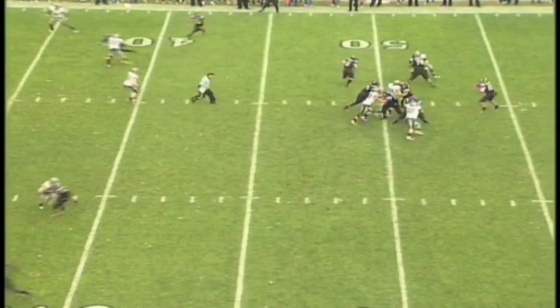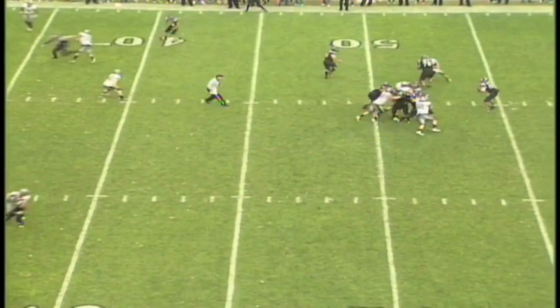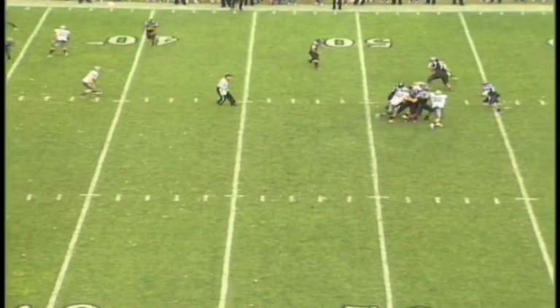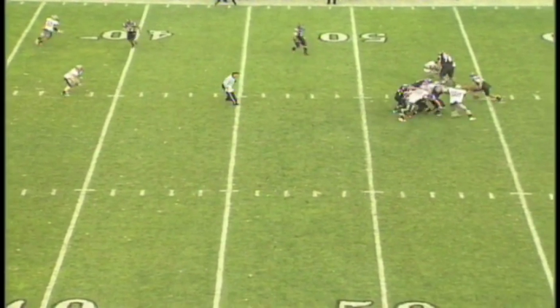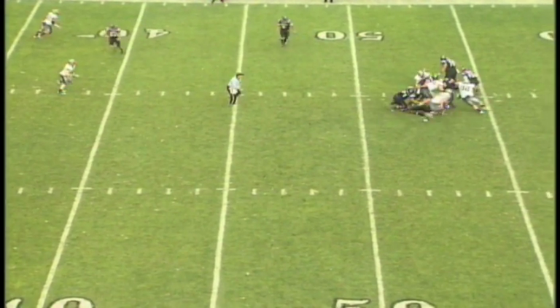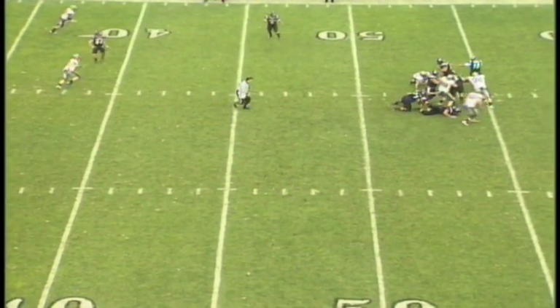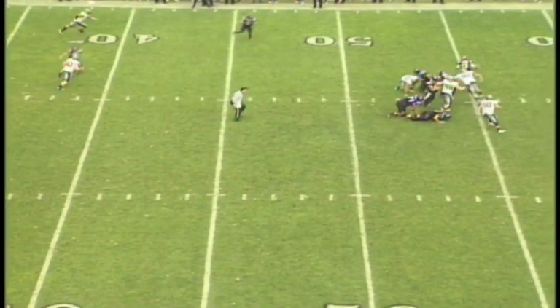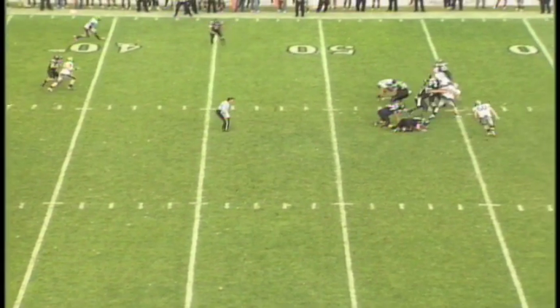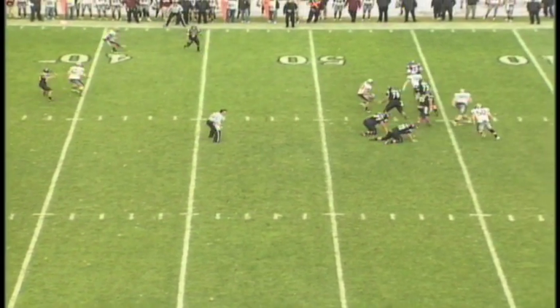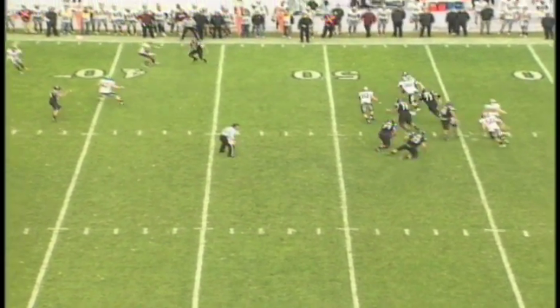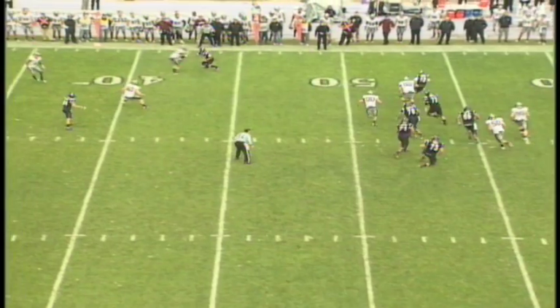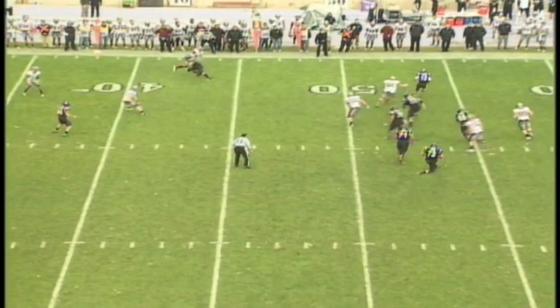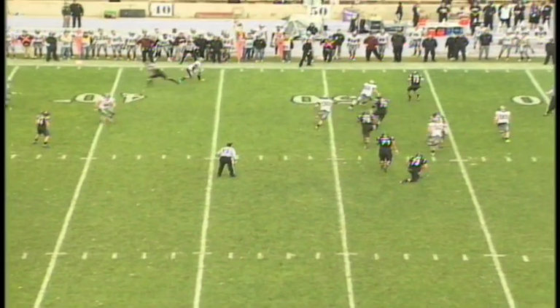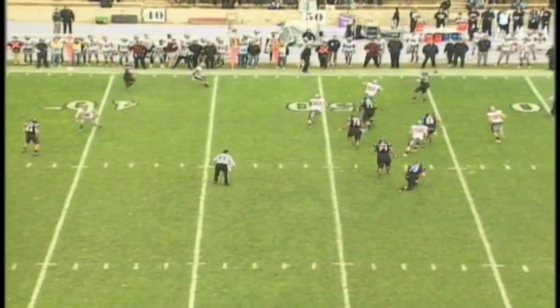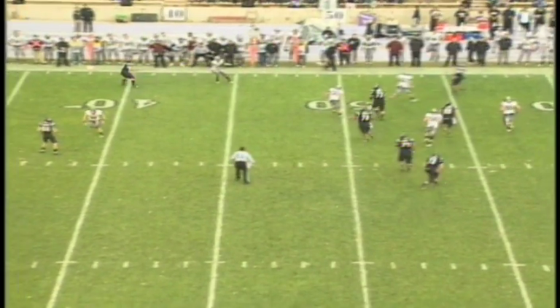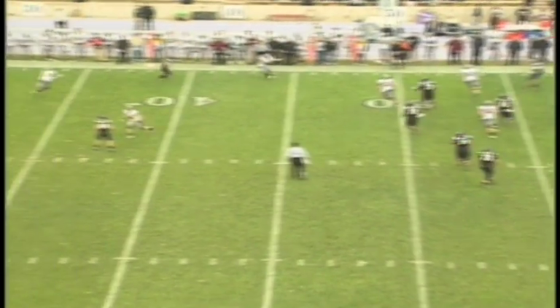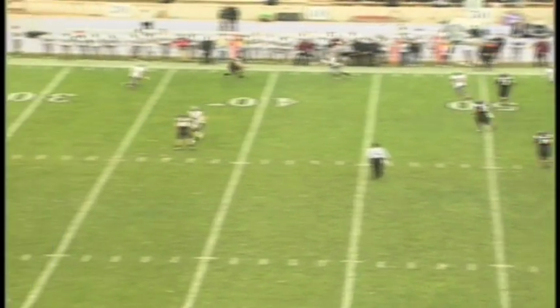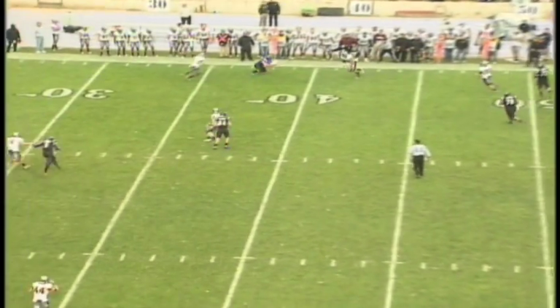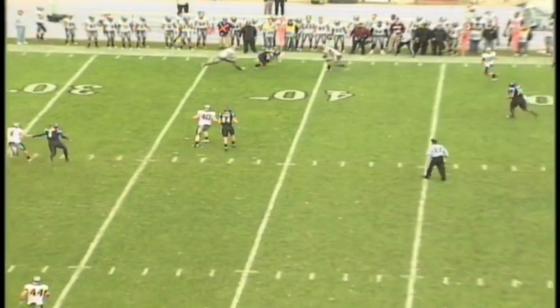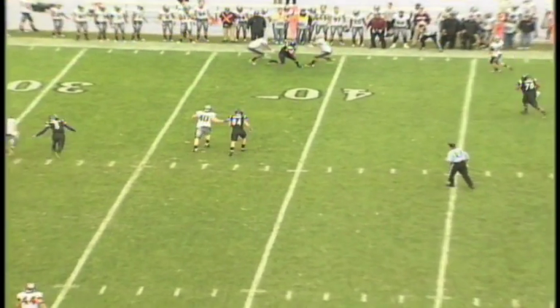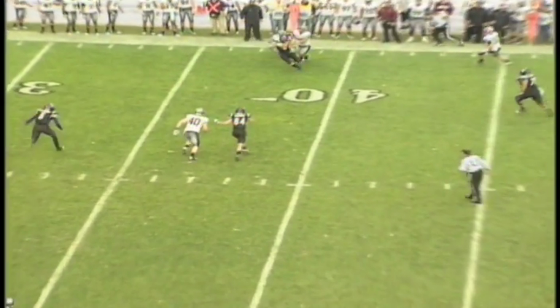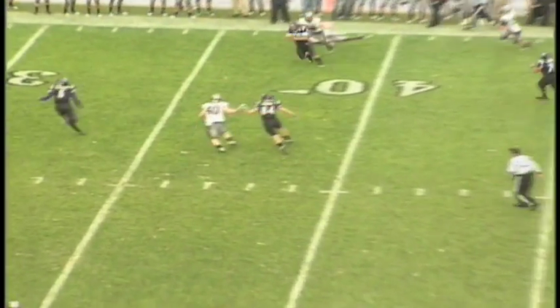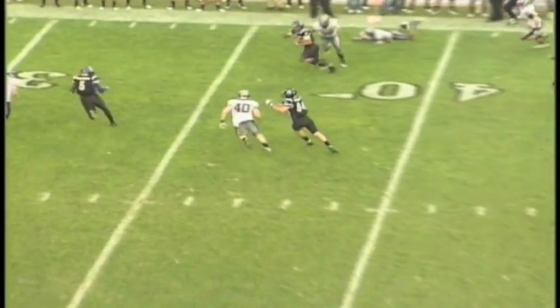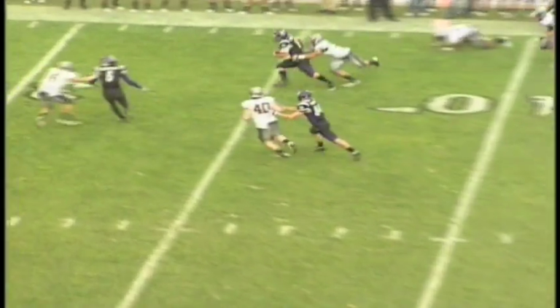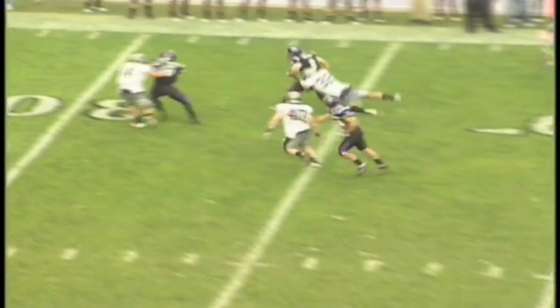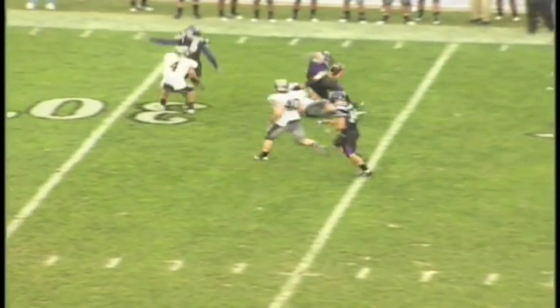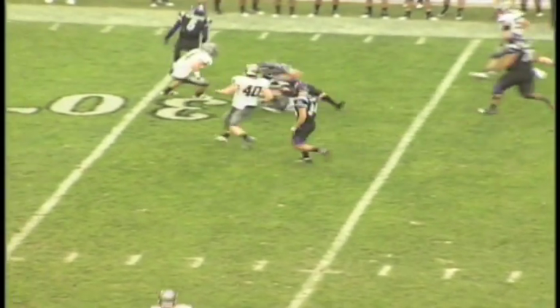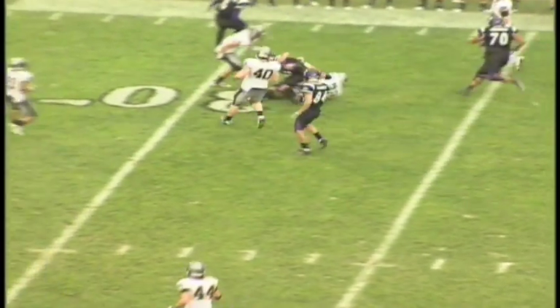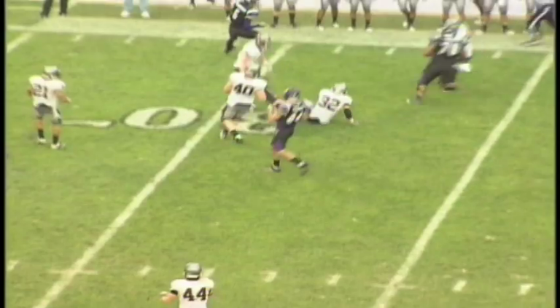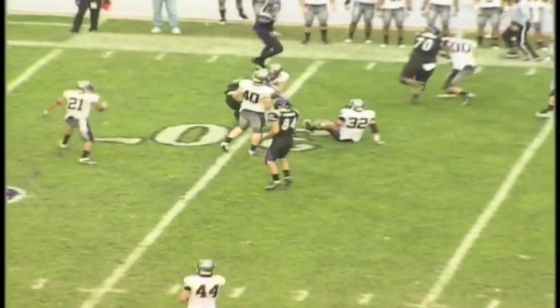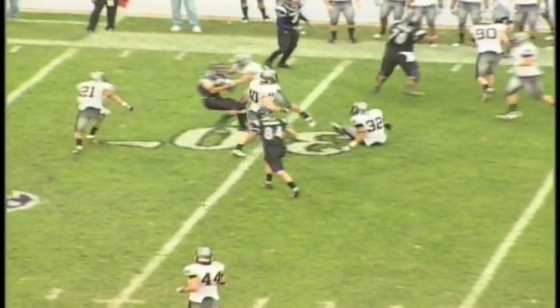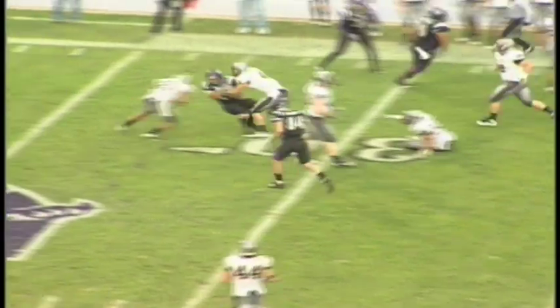Back to throw. Cameron under pressure, rolling to his right, being chased. He throws downfield, has a man, and it is caught for a first down at the 35 and tackled.